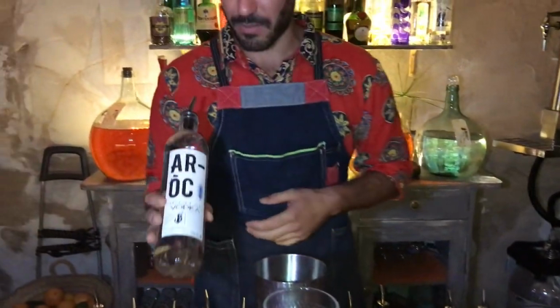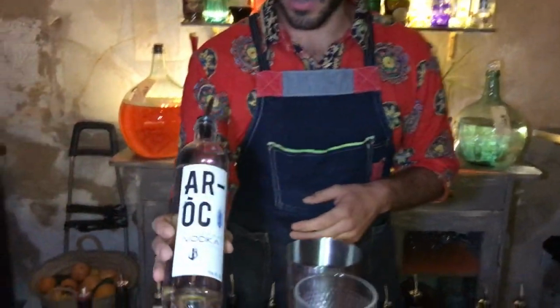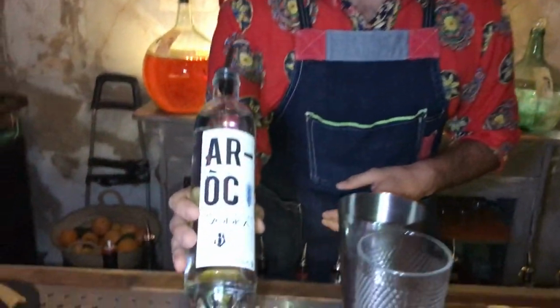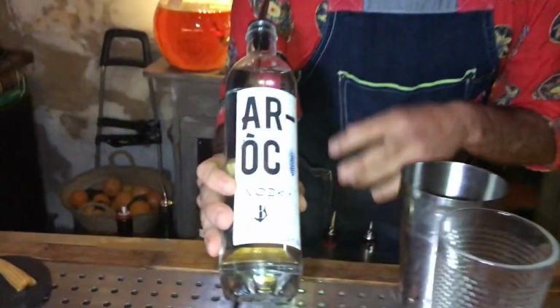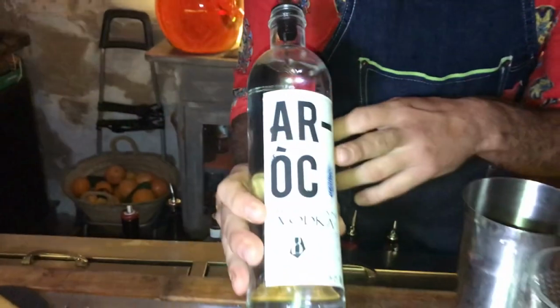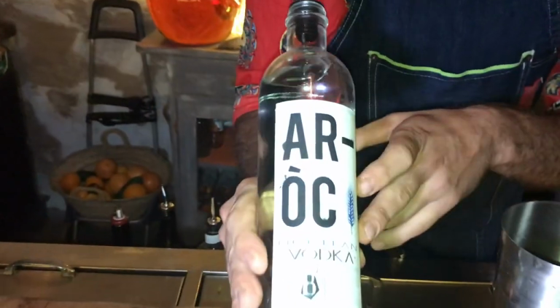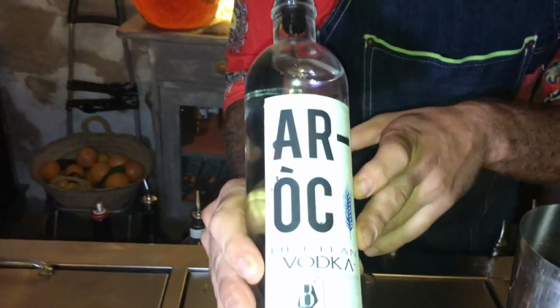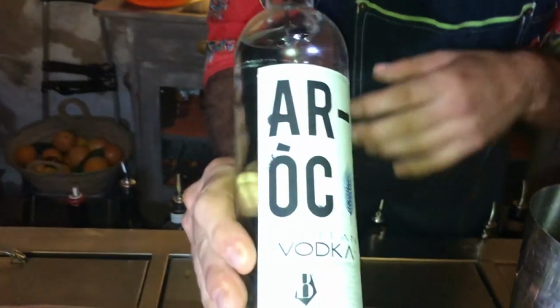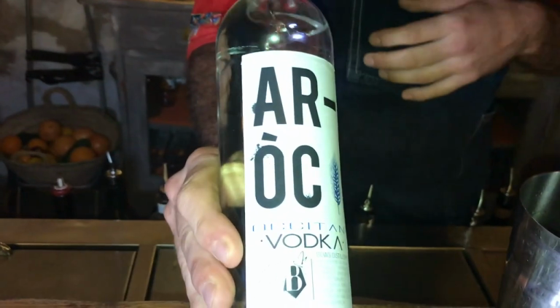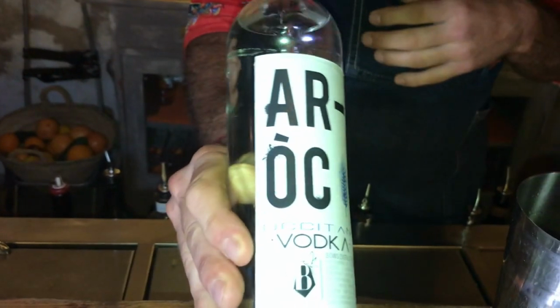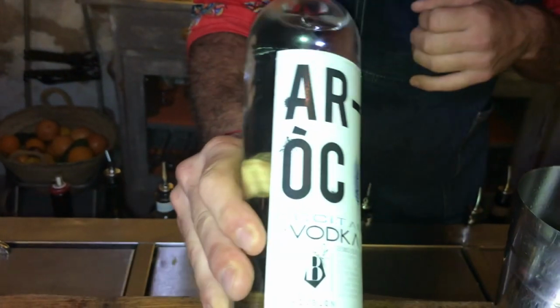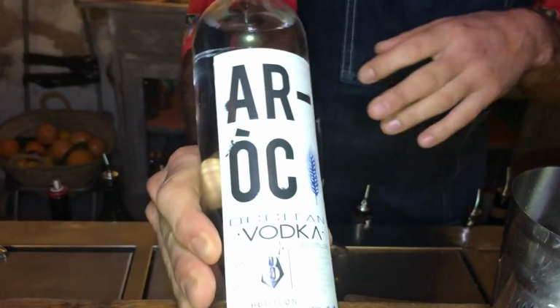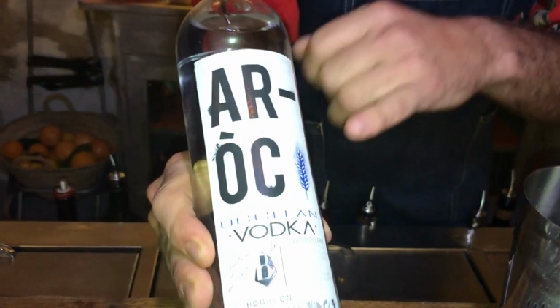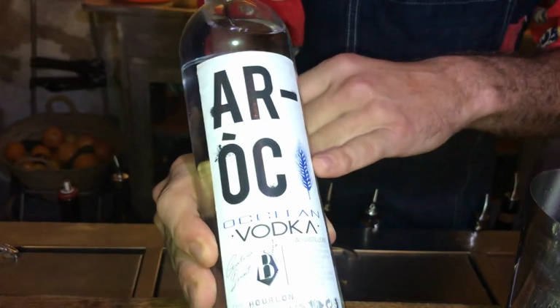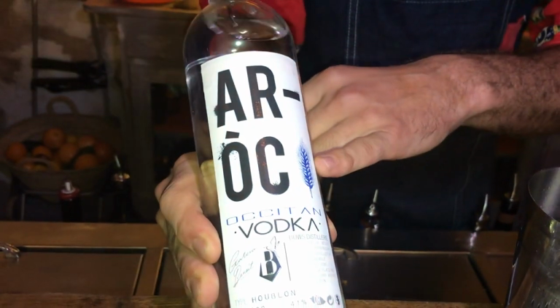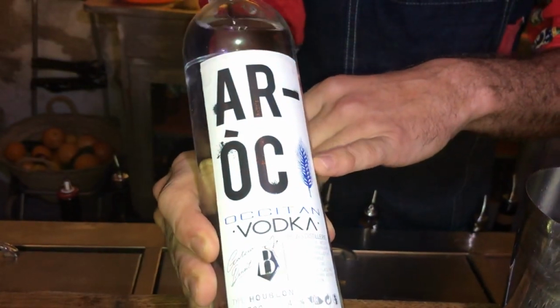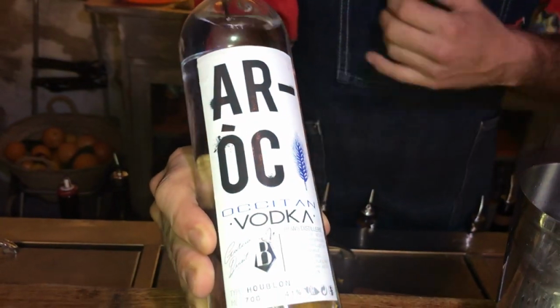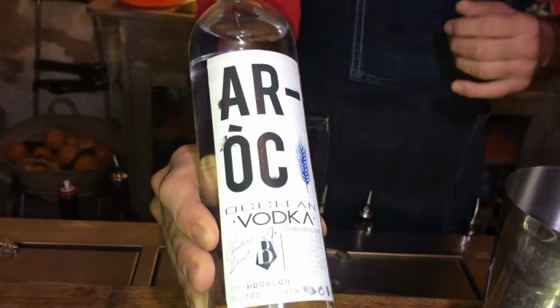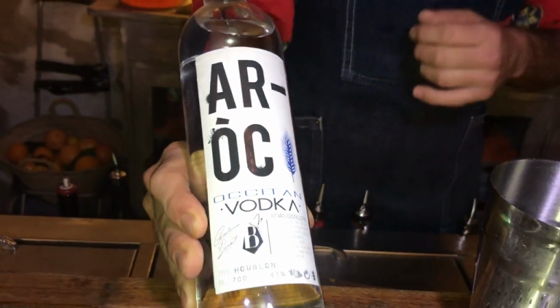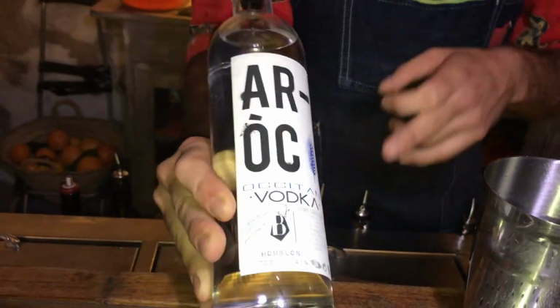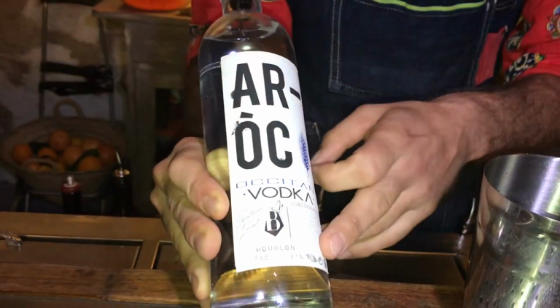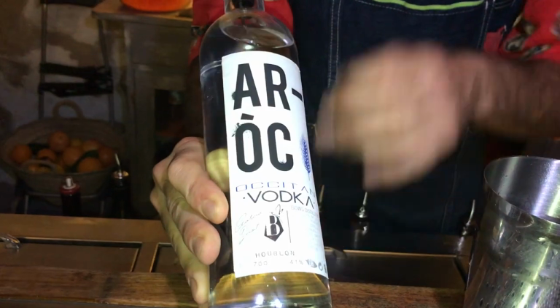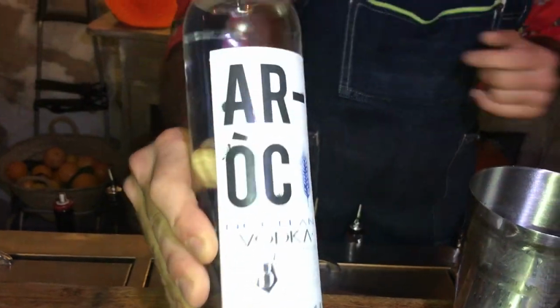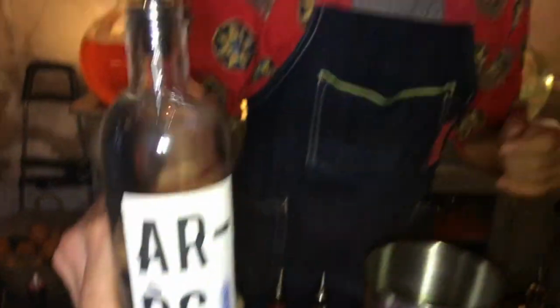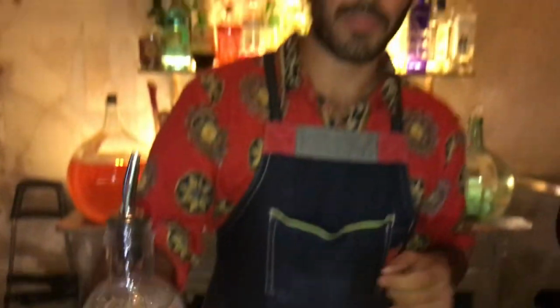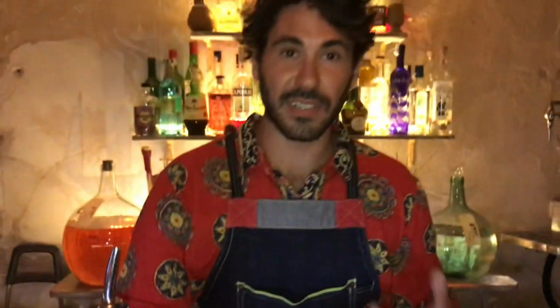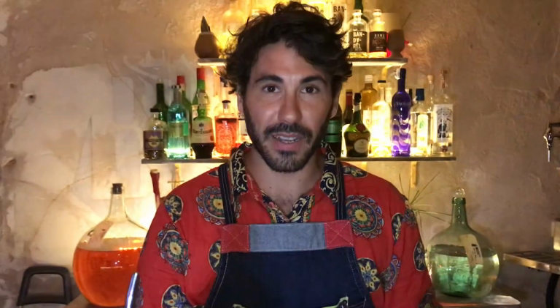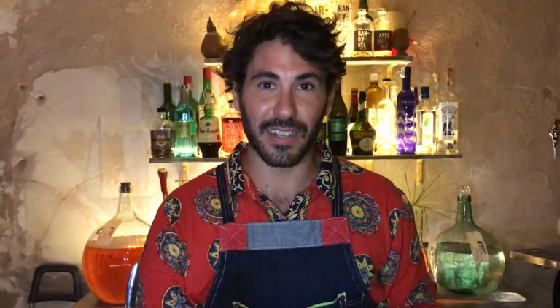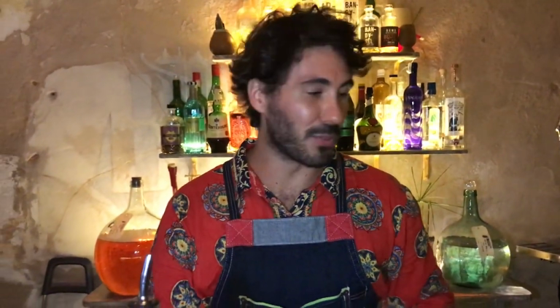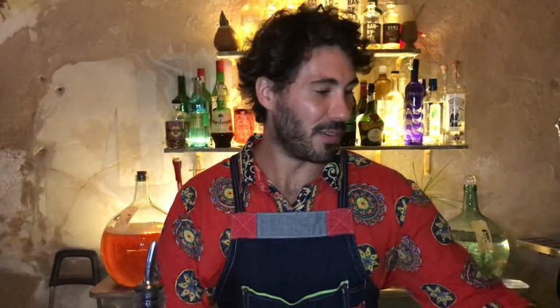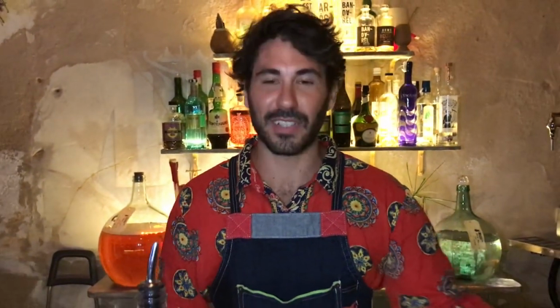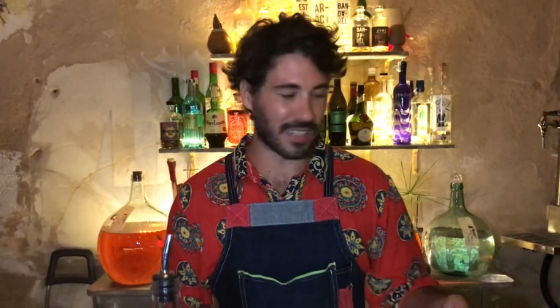To make a corn colada, we're going to use Arock Vodka — Vodka Occitane. This is a vodka based on wheat and hops, from Bors Distillery in Montauban, south of France.